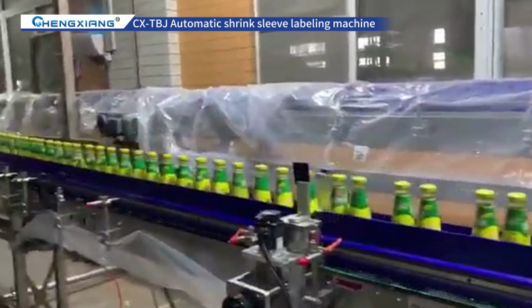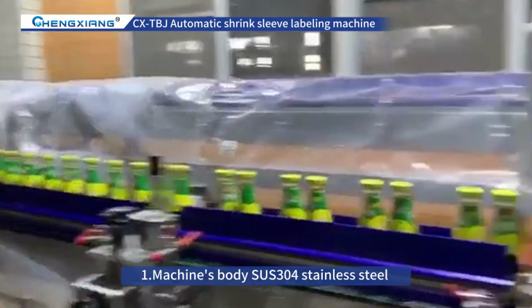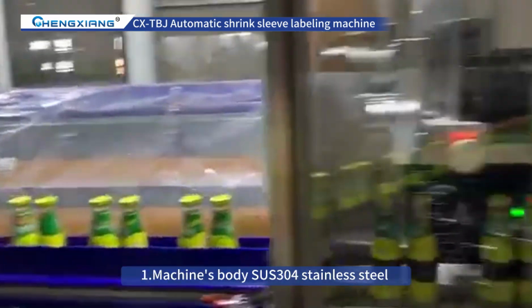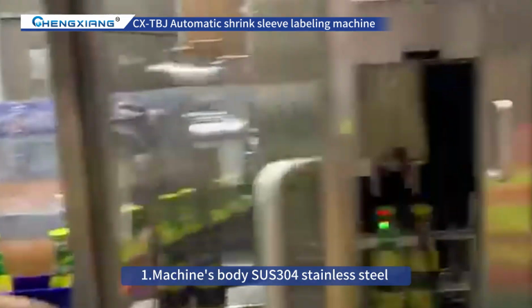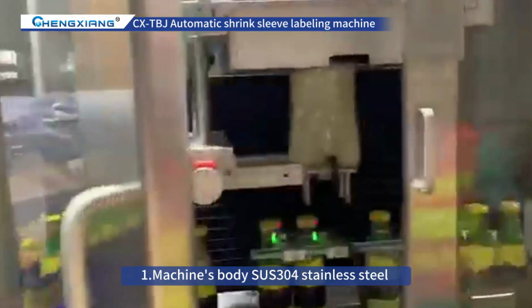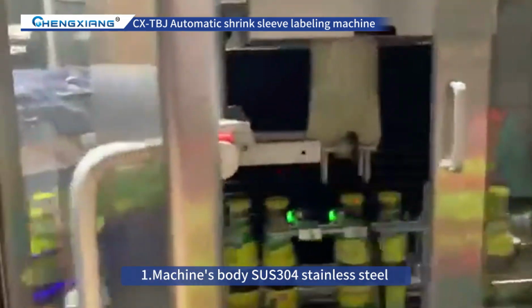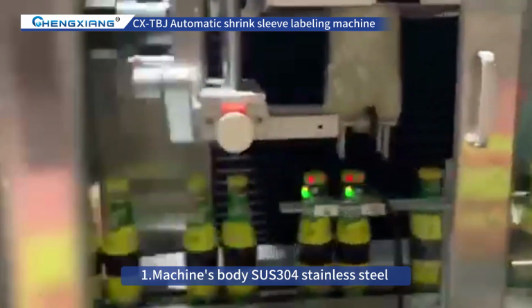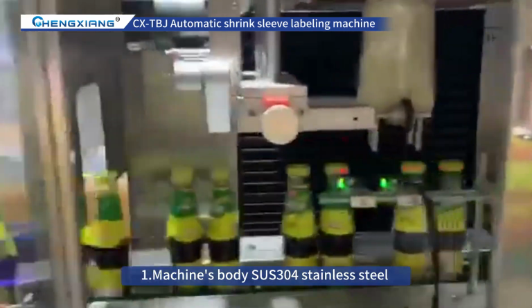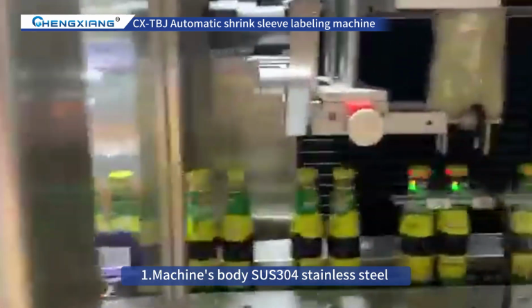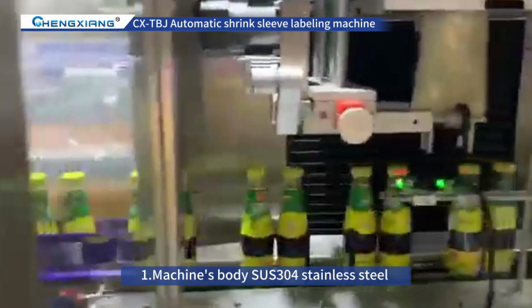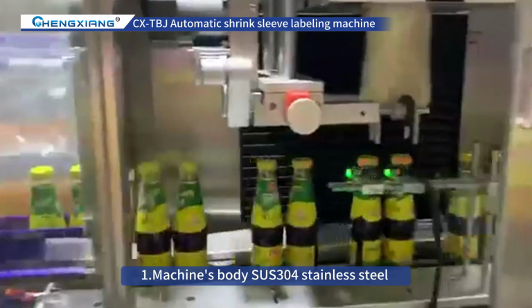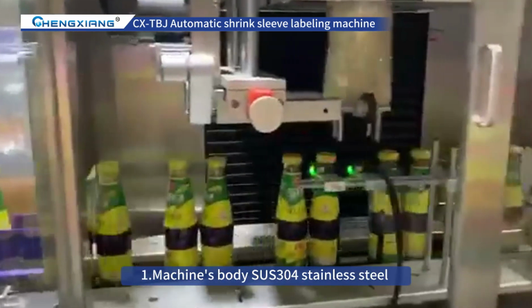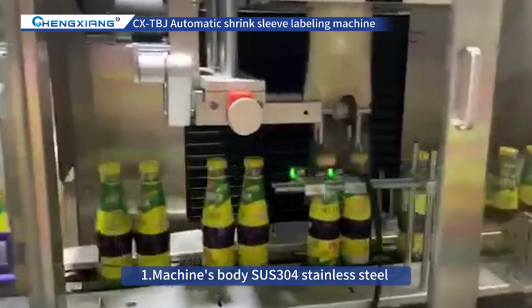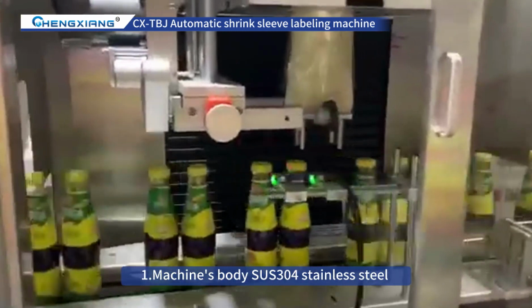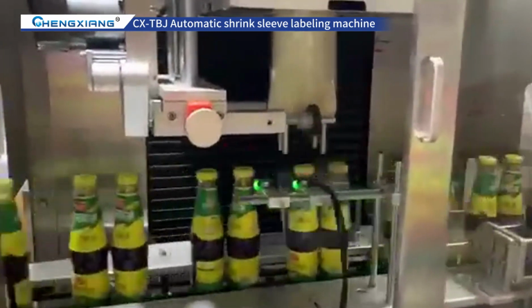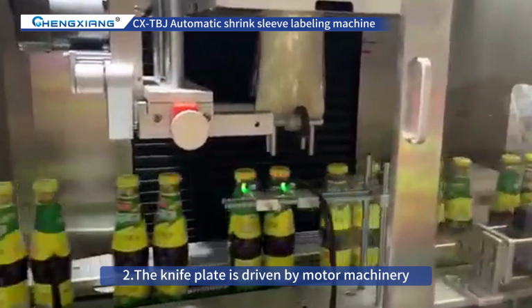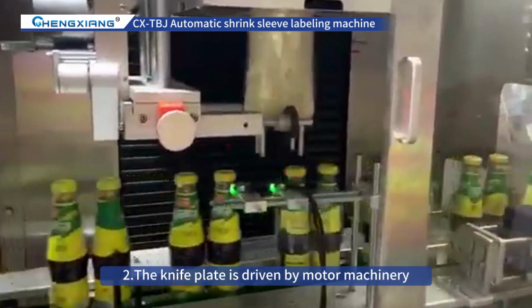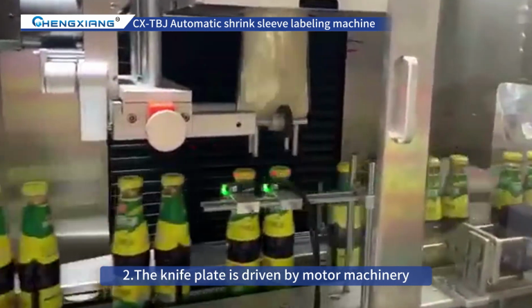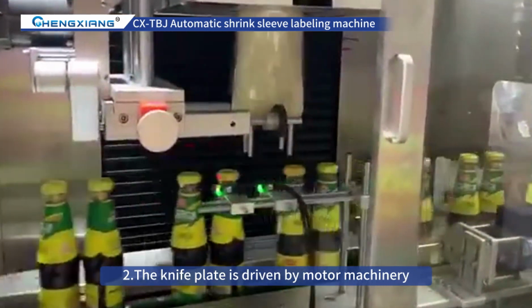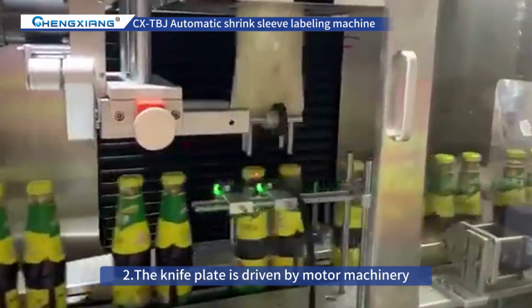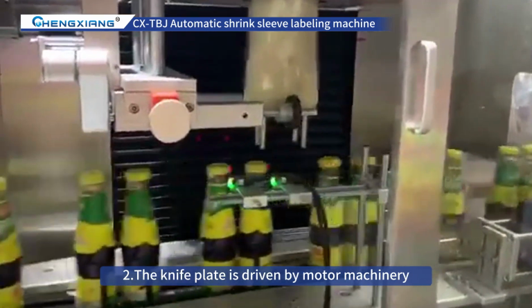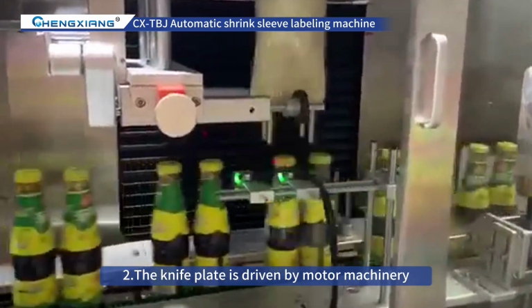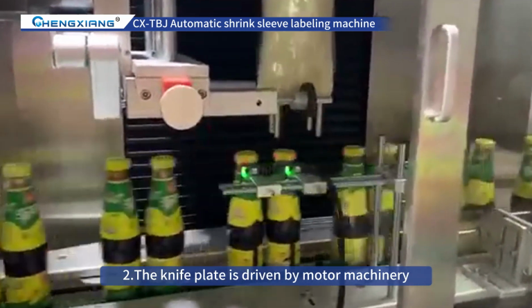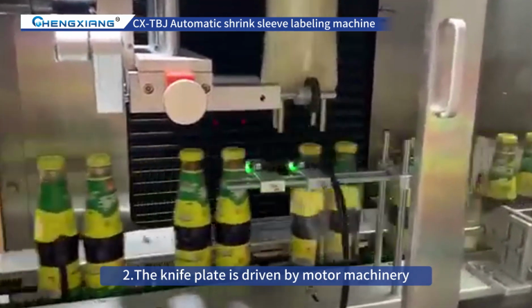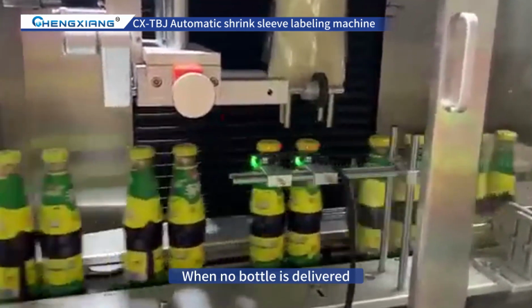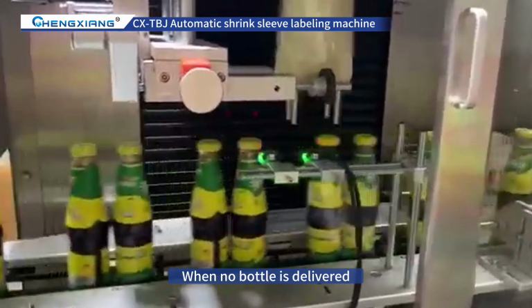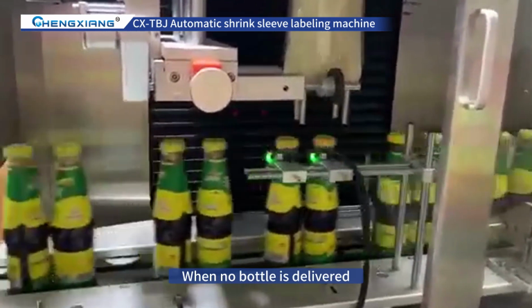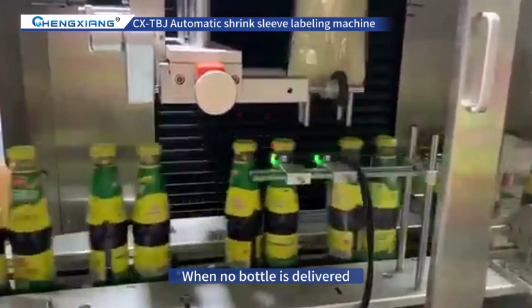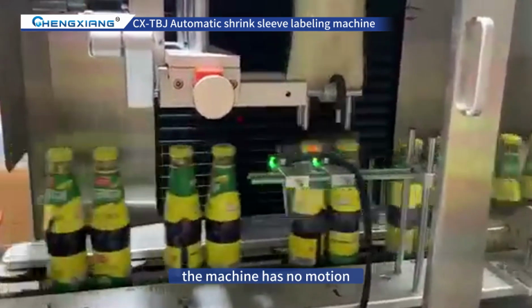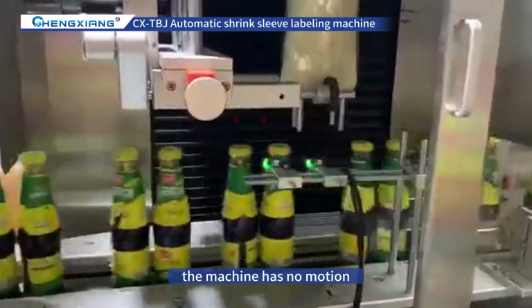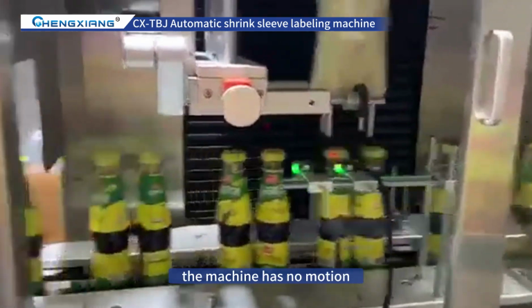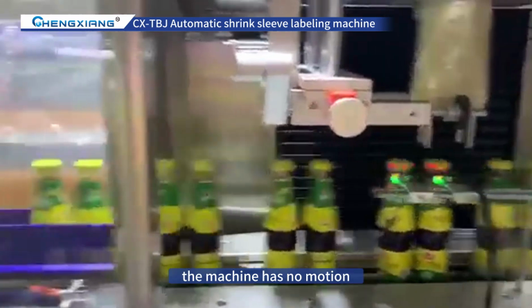1. The machine's body is SUS-304 Stainless Steel. 2. The knife plate is driven by motor machinery. When no bottle is delivered, the machine has no motion.